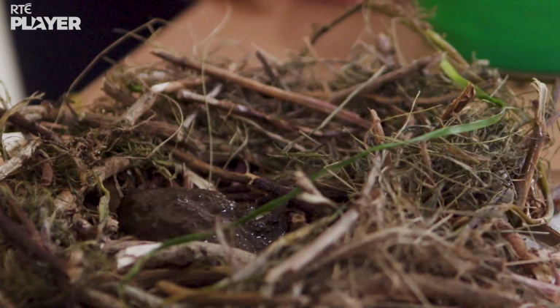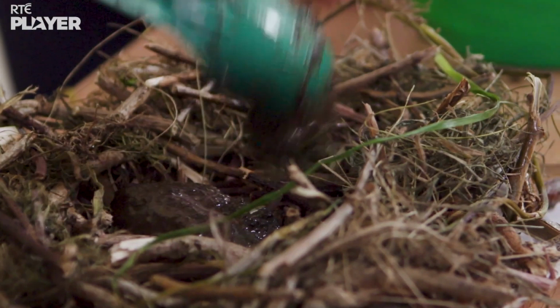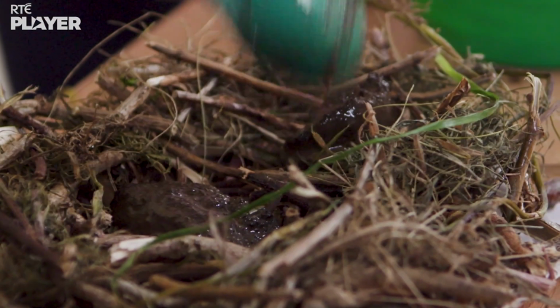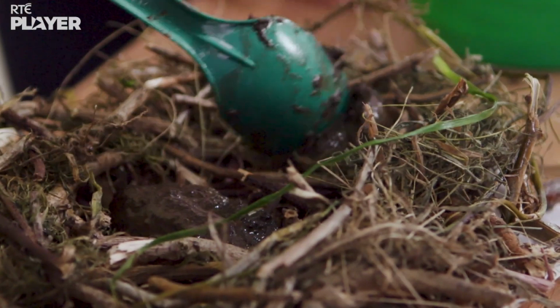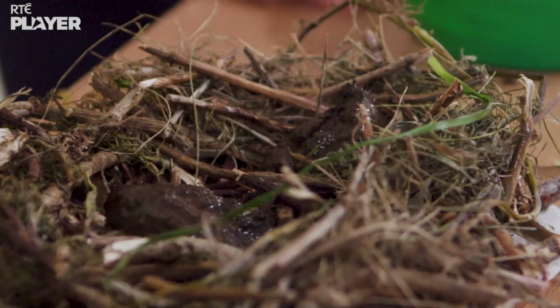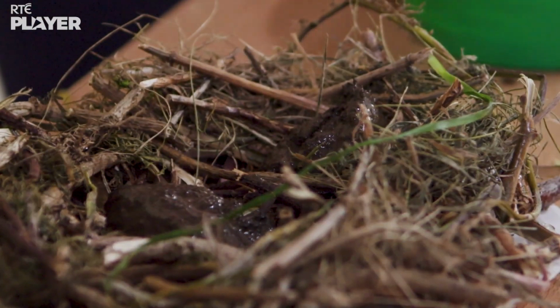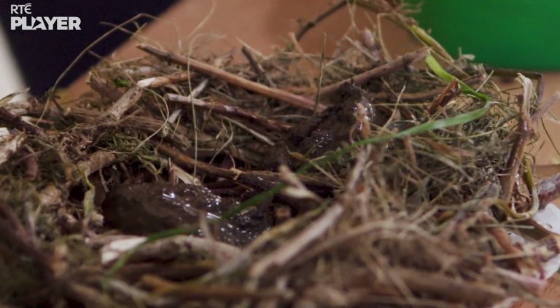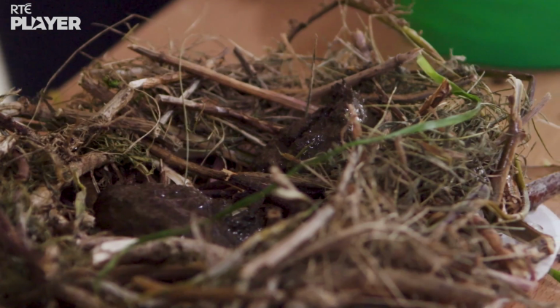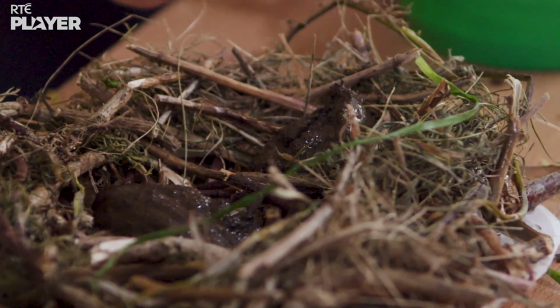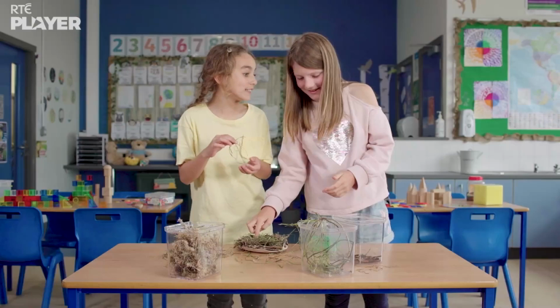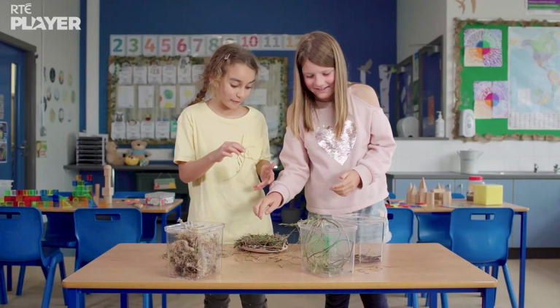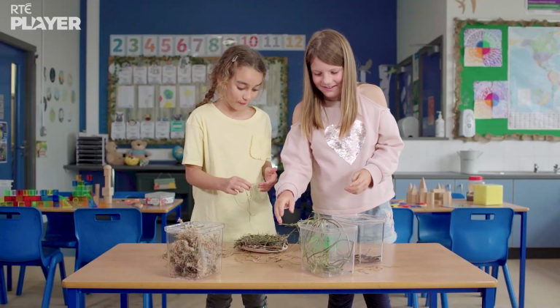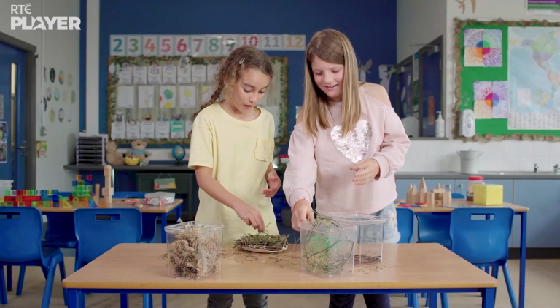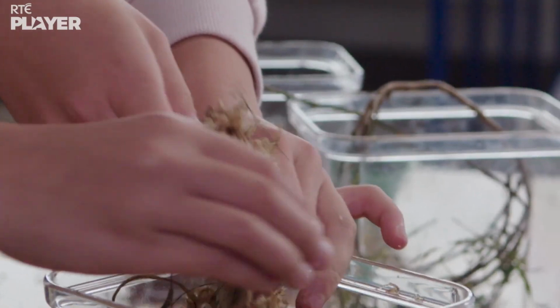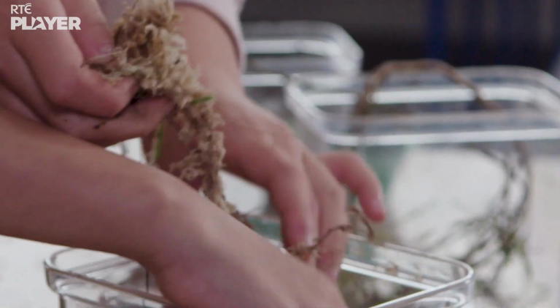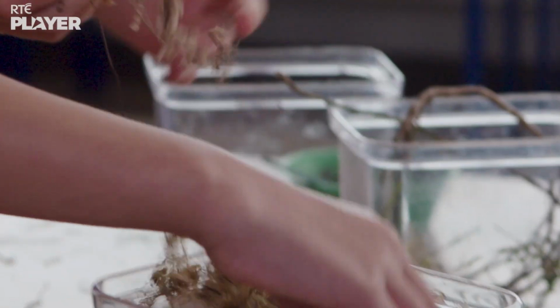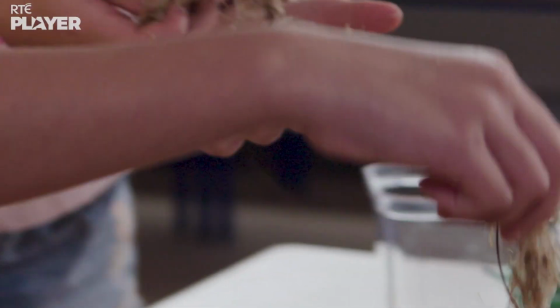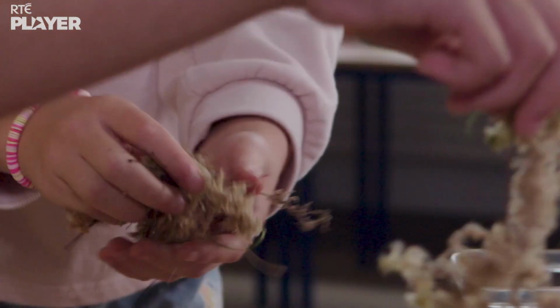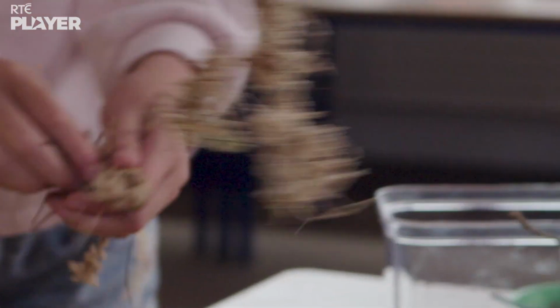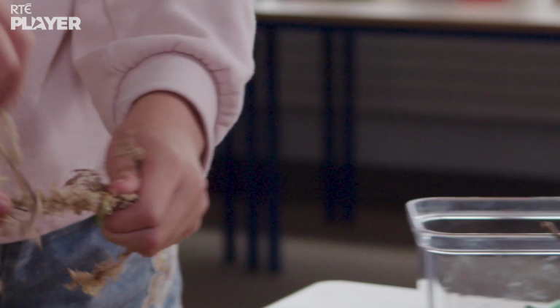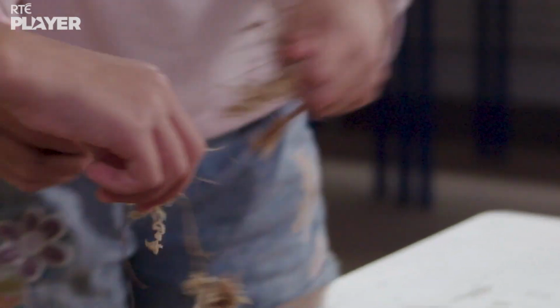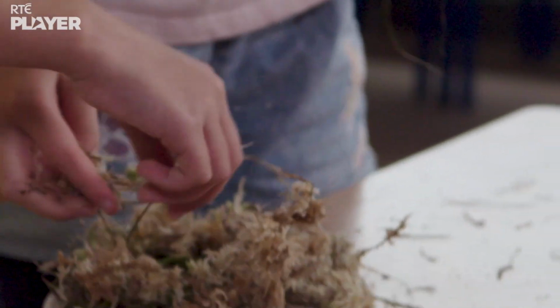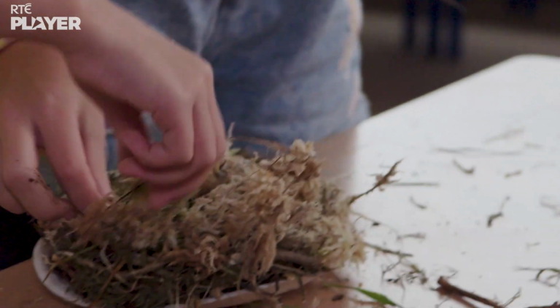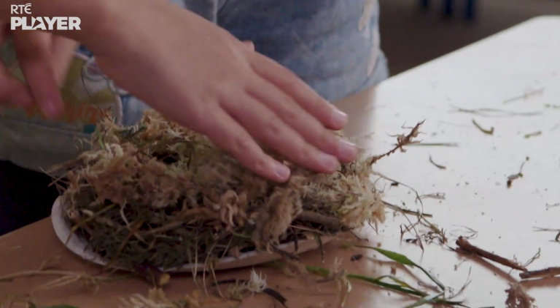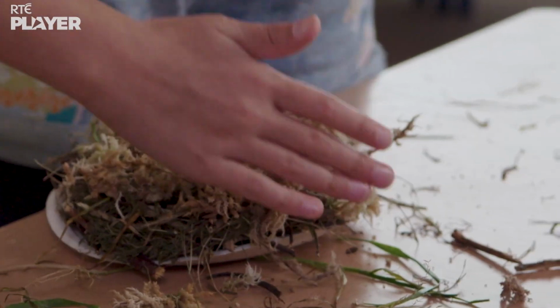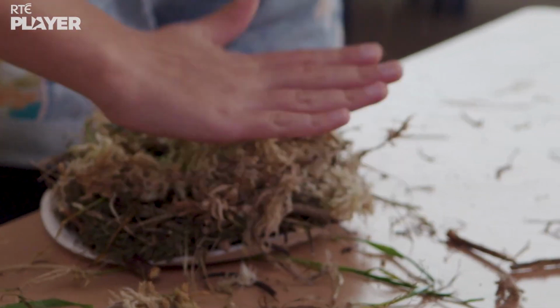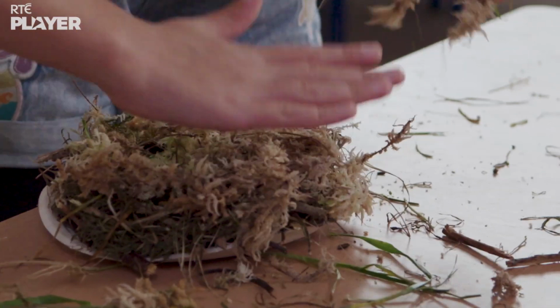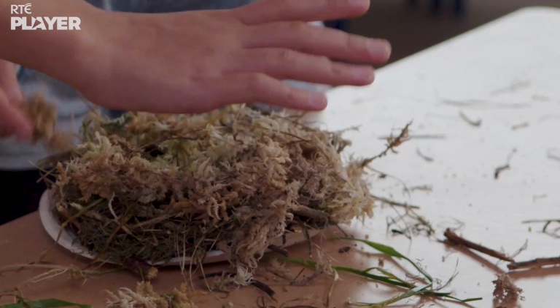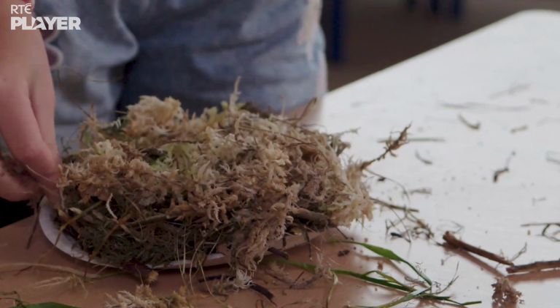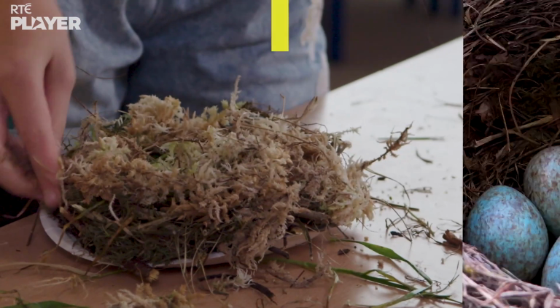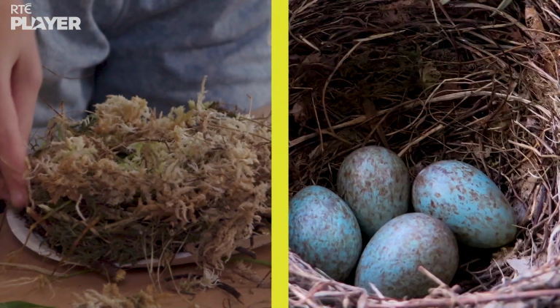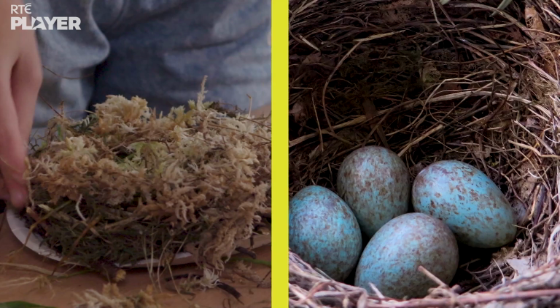Mud cement? Ooh, that's very clever! And finally, some nice soft moss so that the nest is comfy to sit in. Oh look, it's just like a real blackbird's nest!